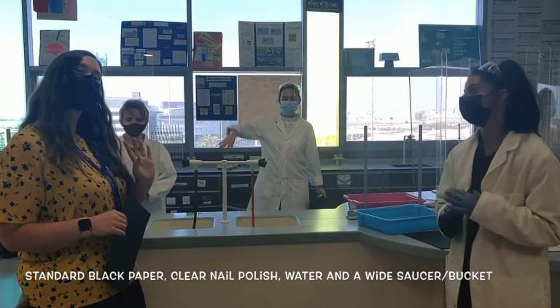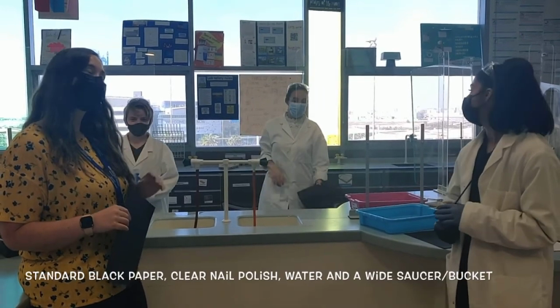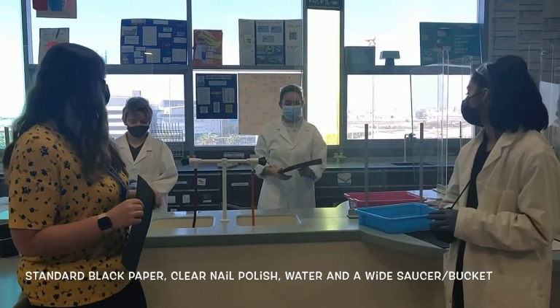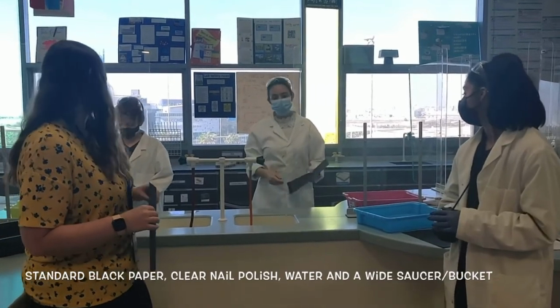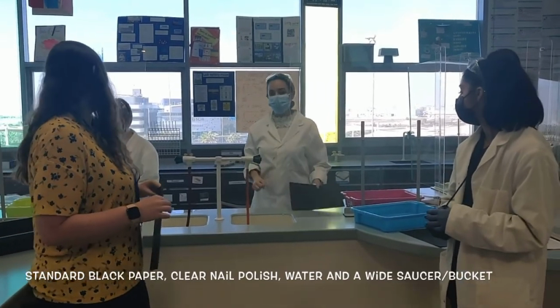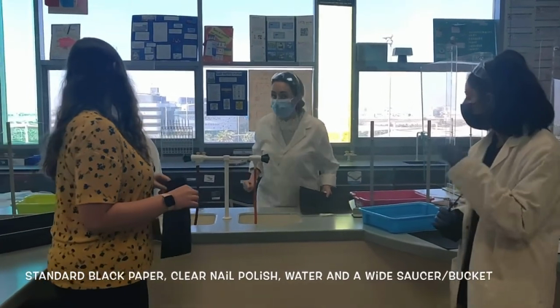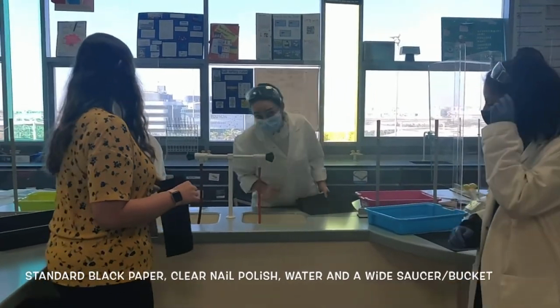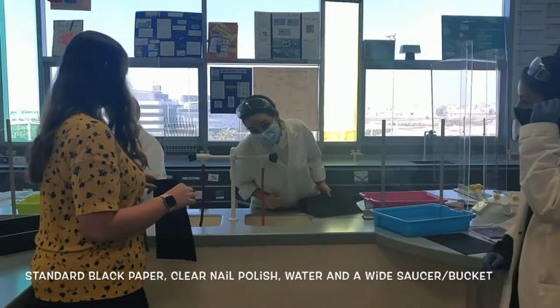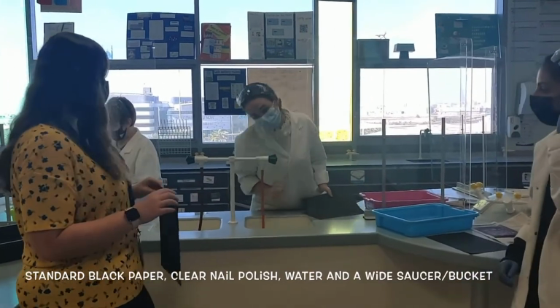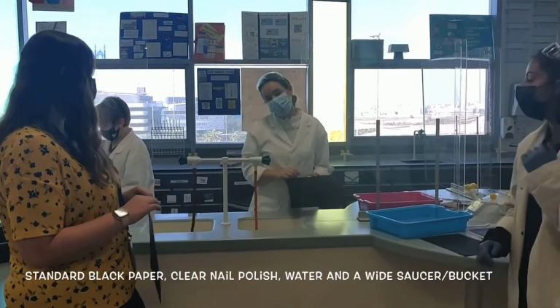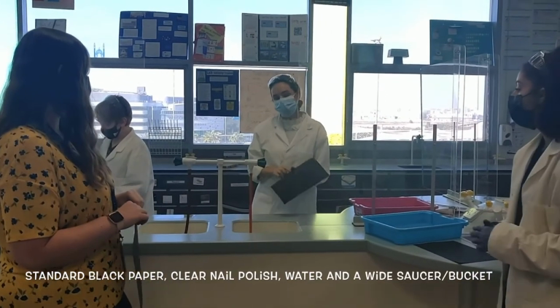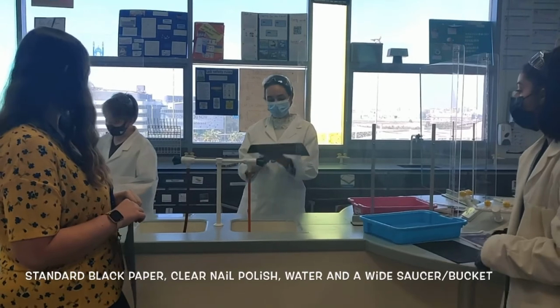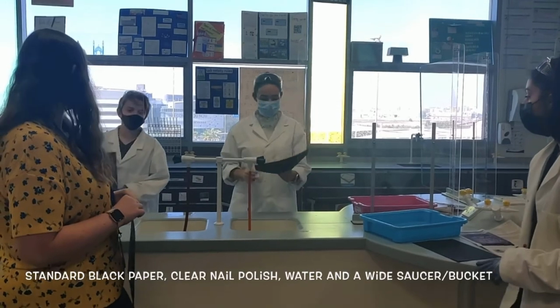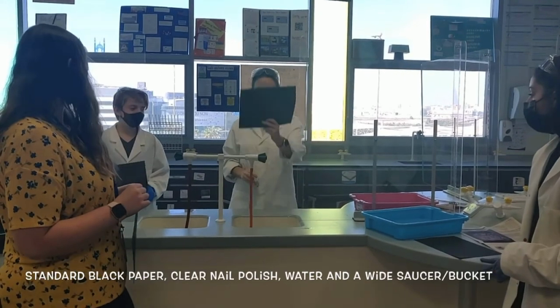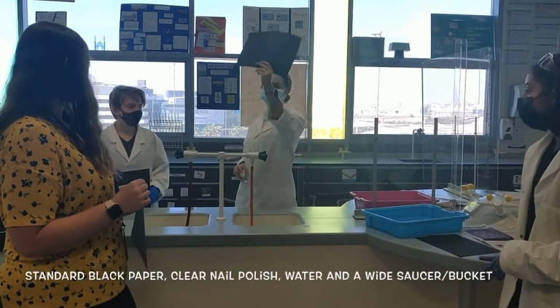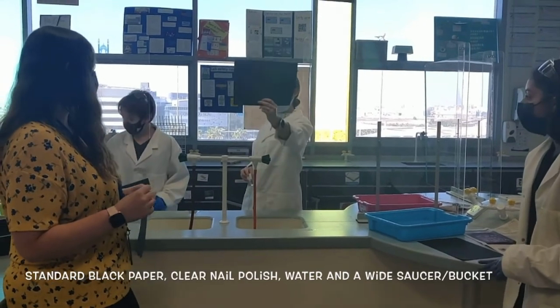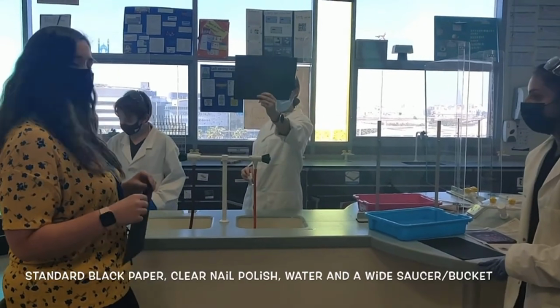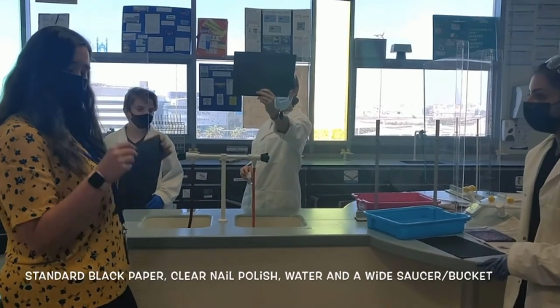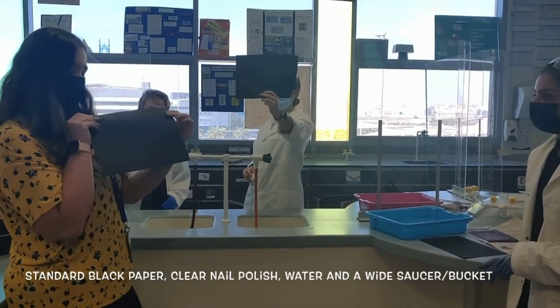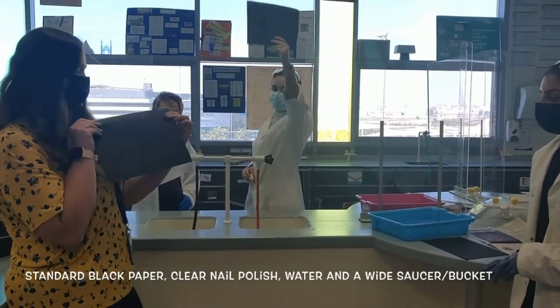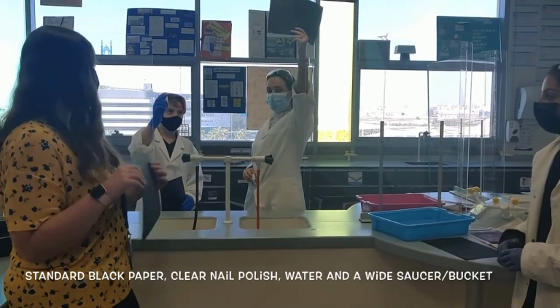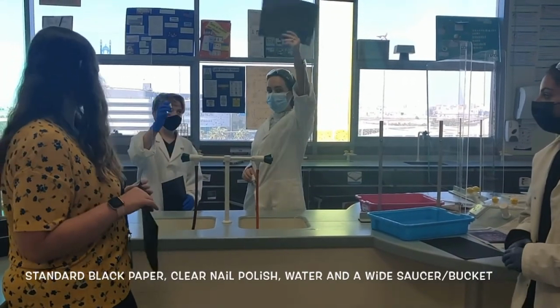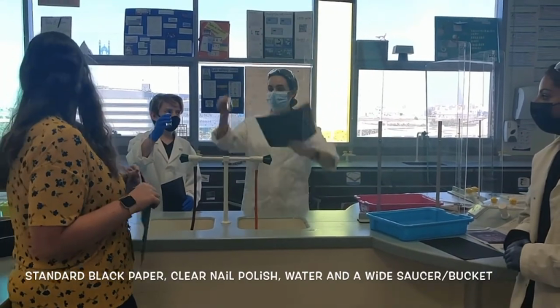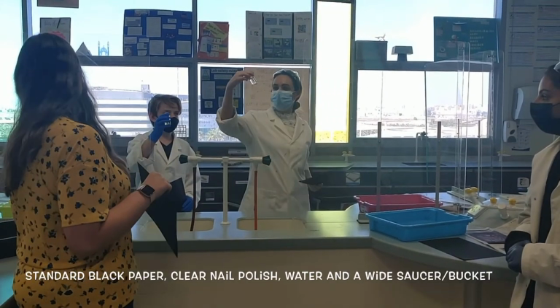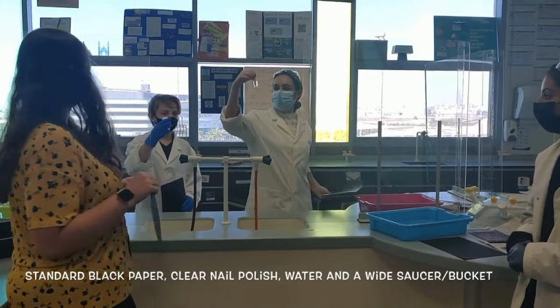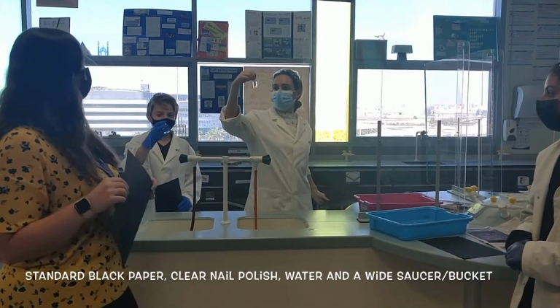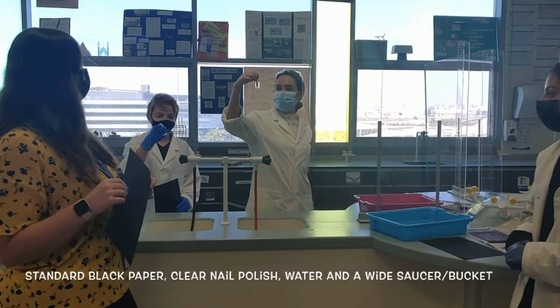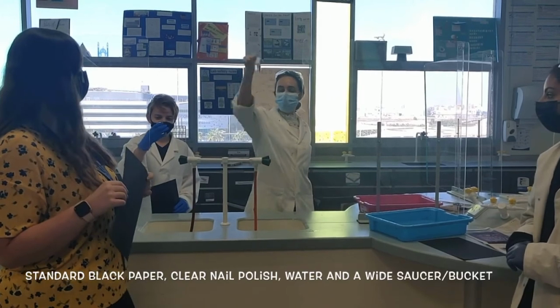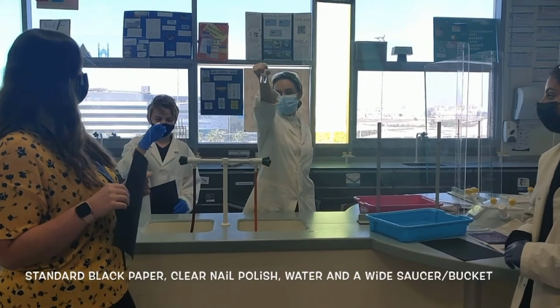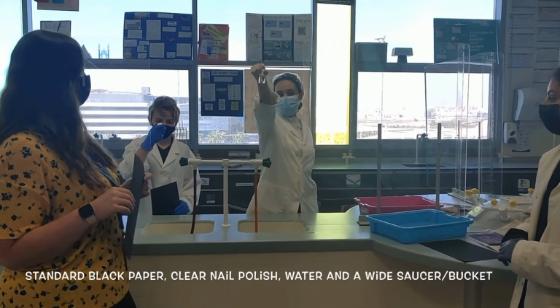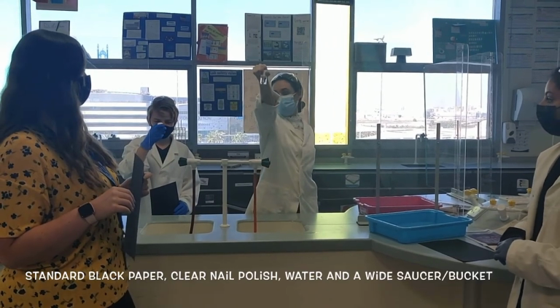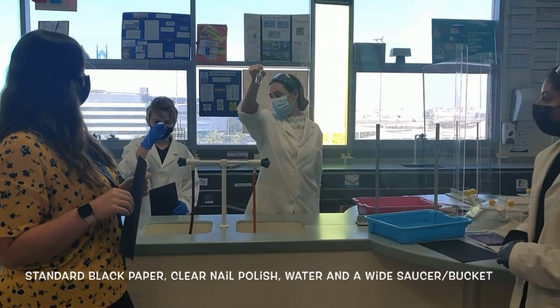What we're going to do today is we're going to make art with some science. So what we need is your standard black paper from any shop, your nail polish, top coat or base coat.